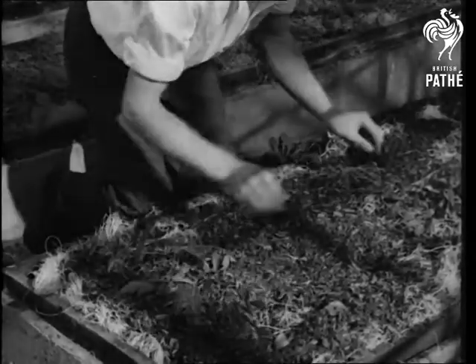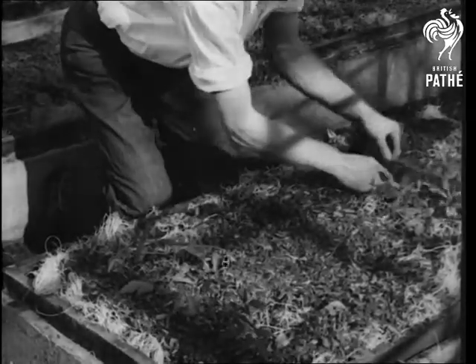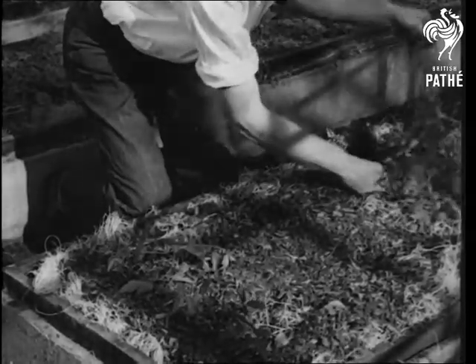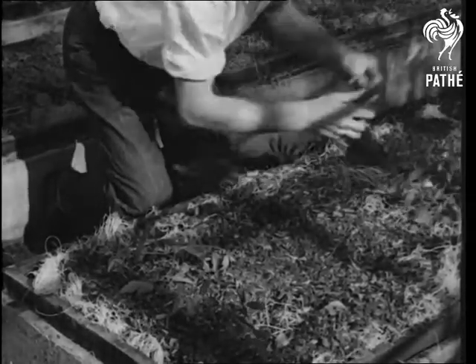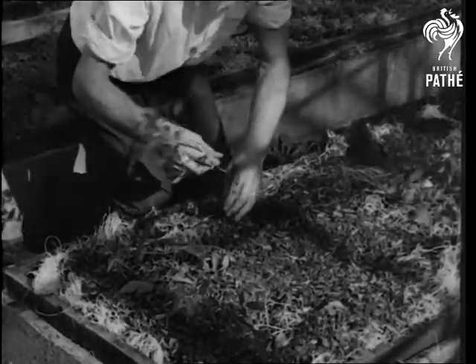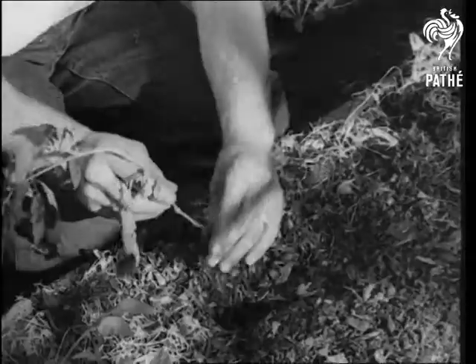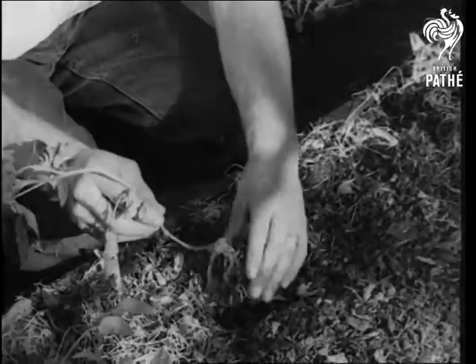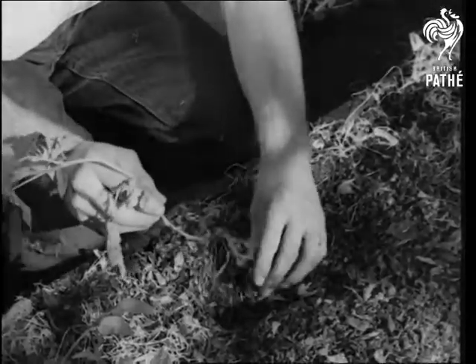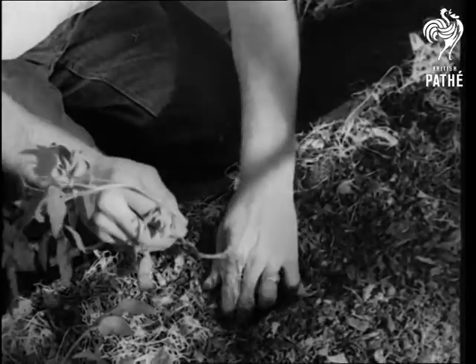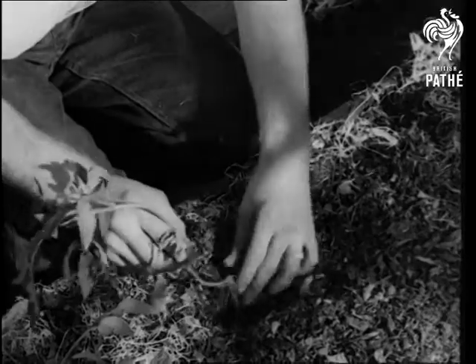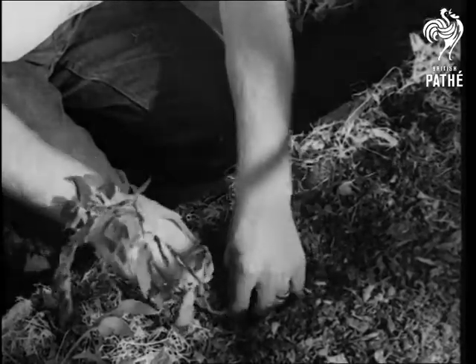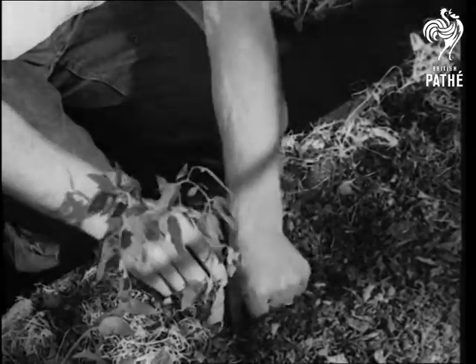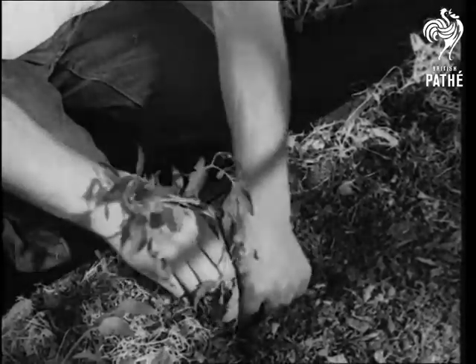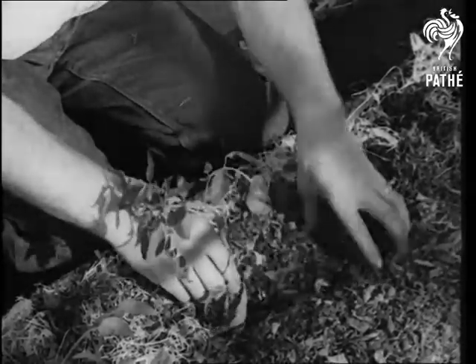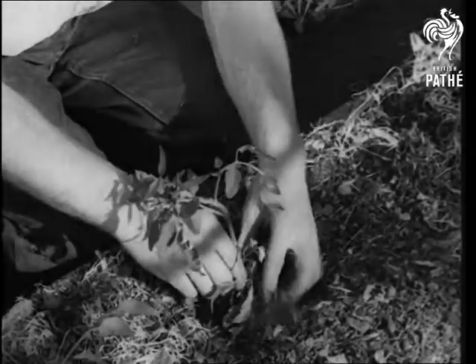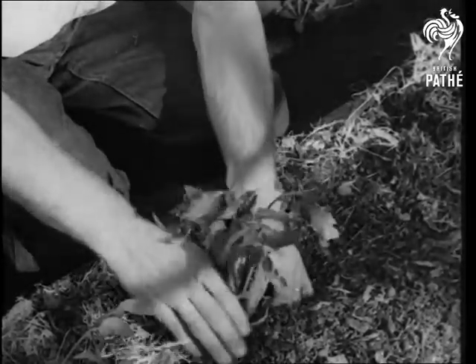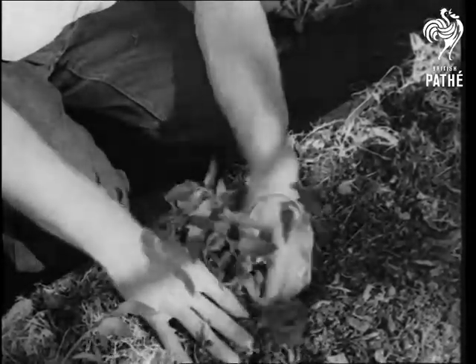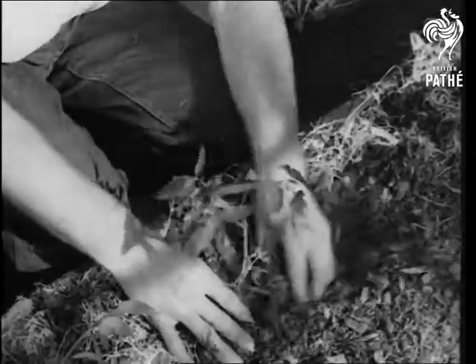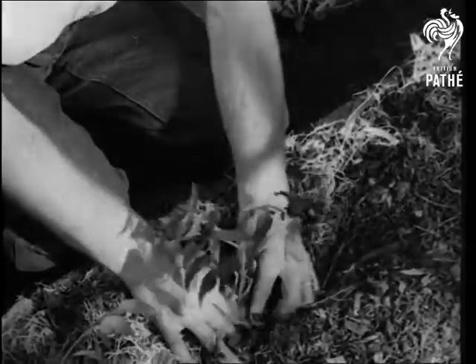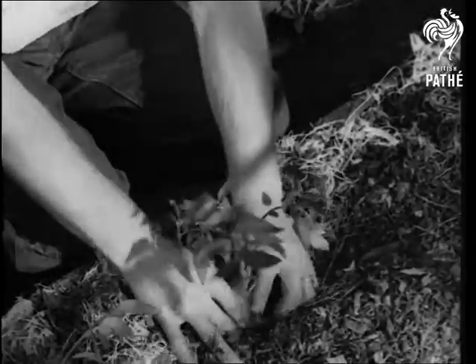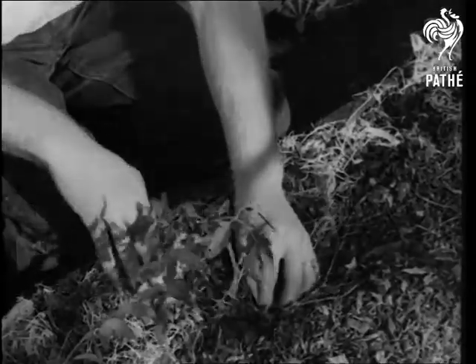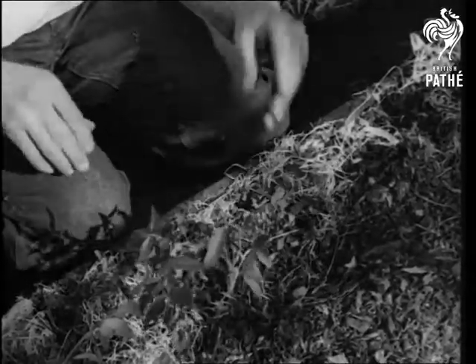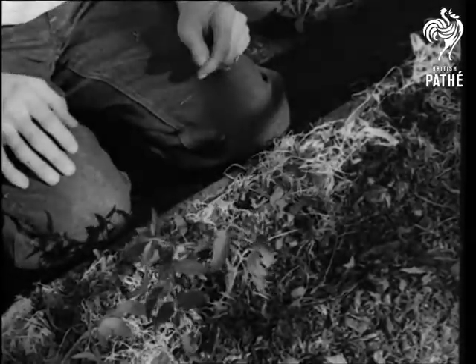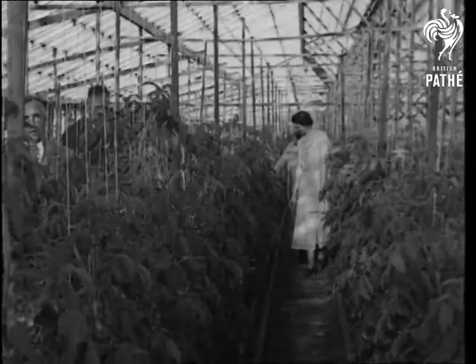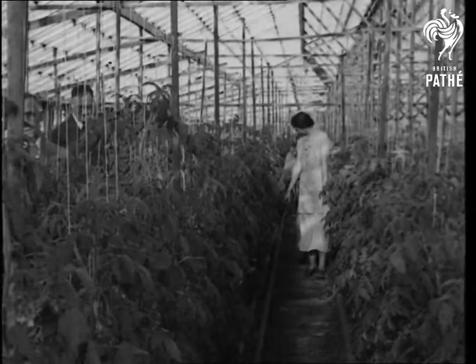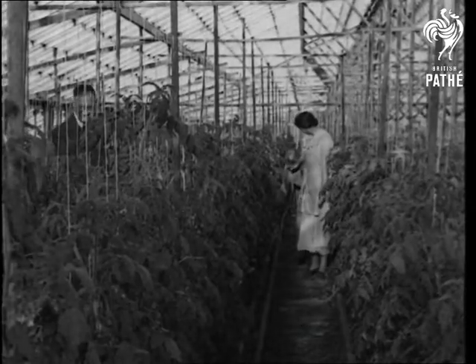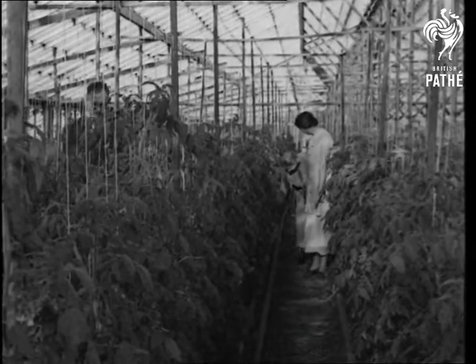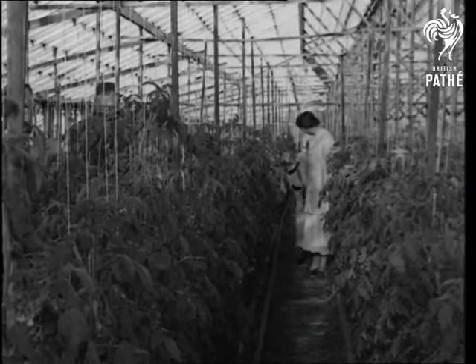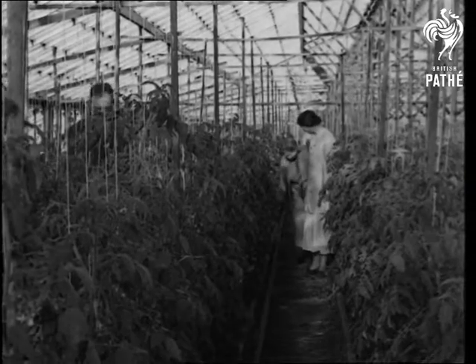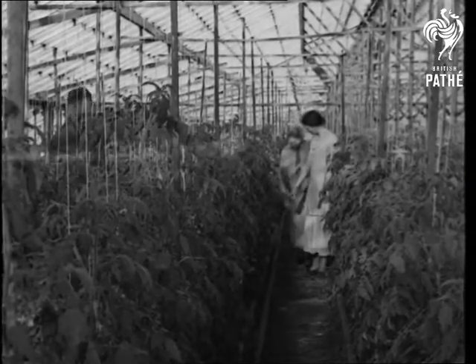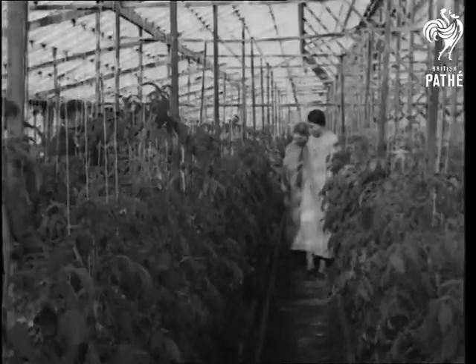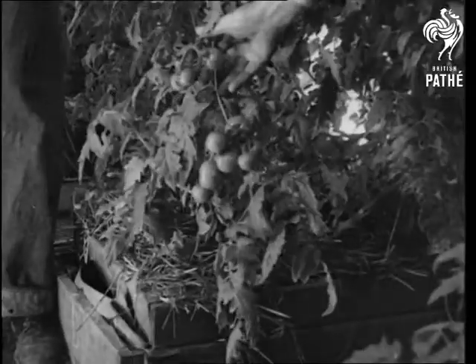The liquid is kept at a temperature of about 50 degrees. Sunshine does the rest. In three months Tom has grown six feet and he certainly looks the picture of health.